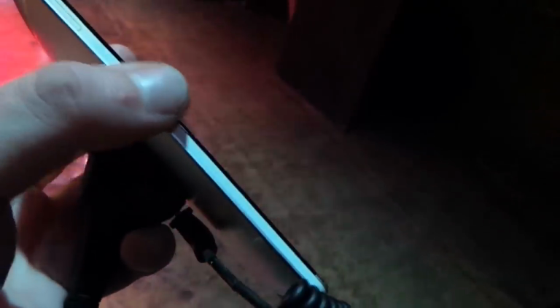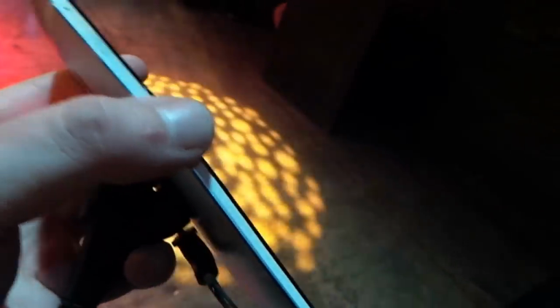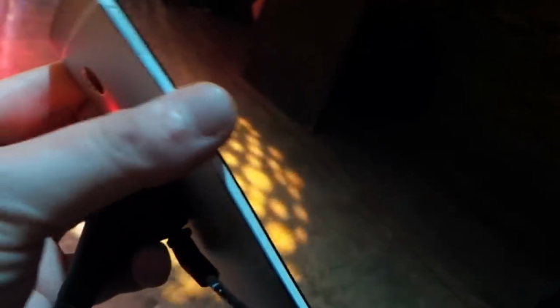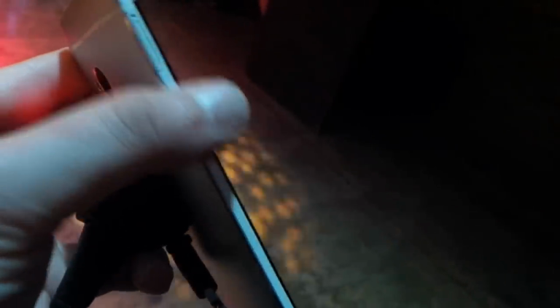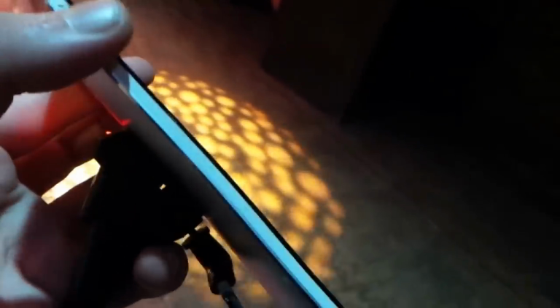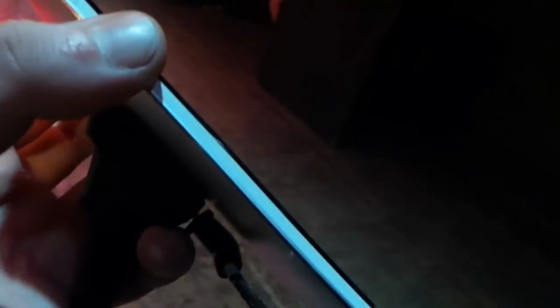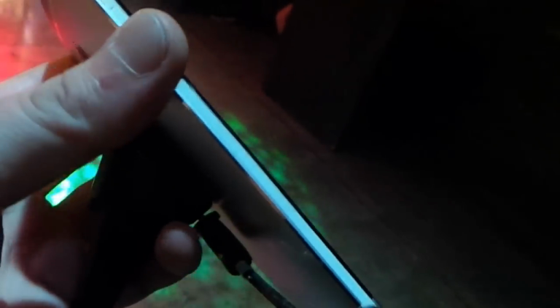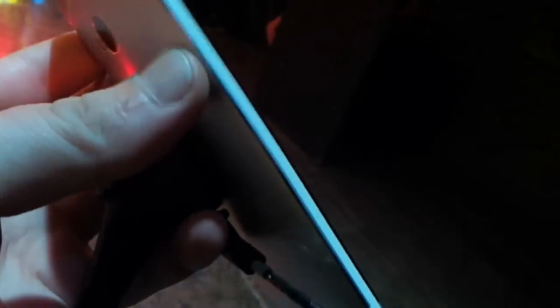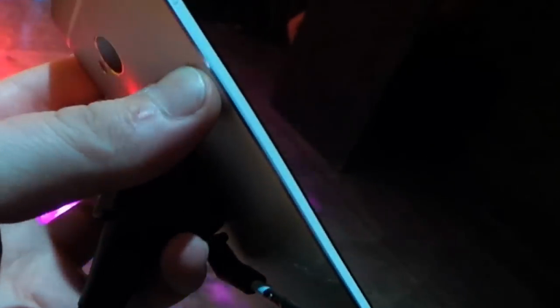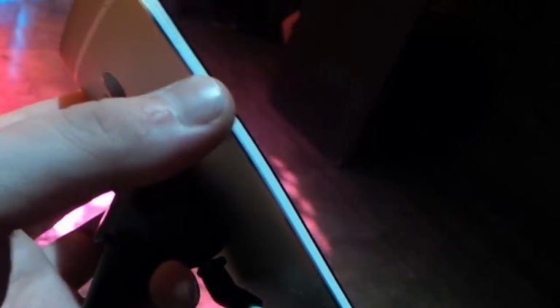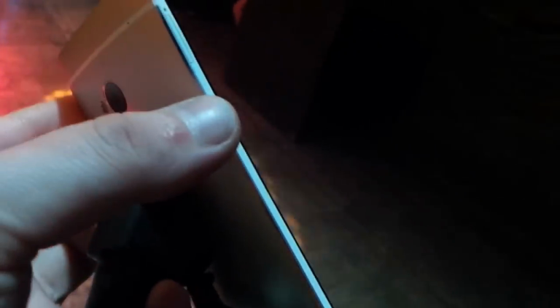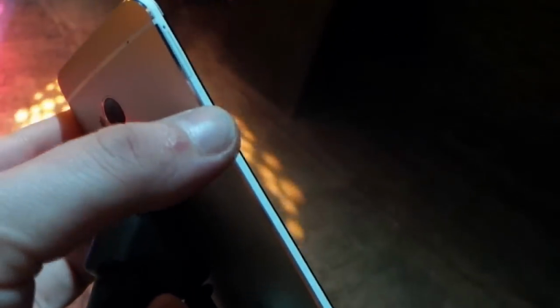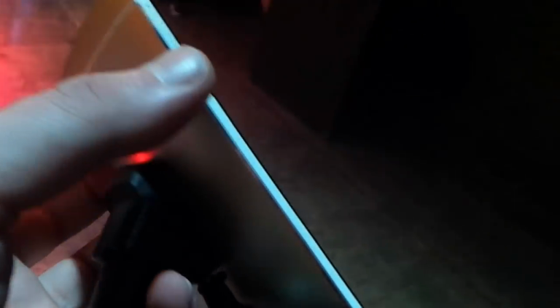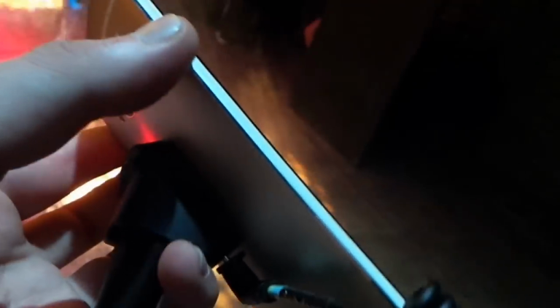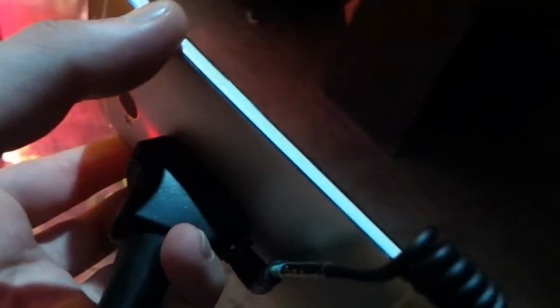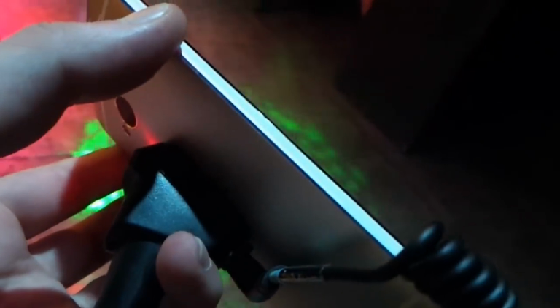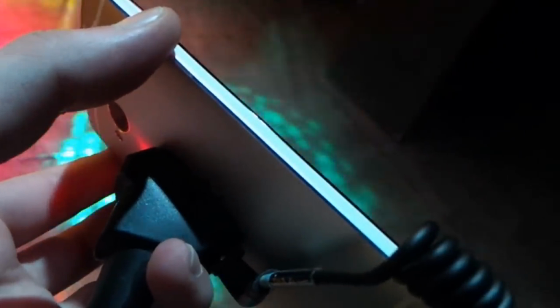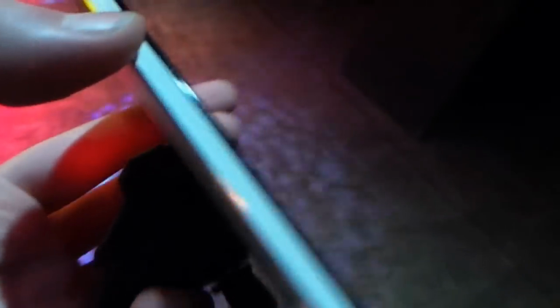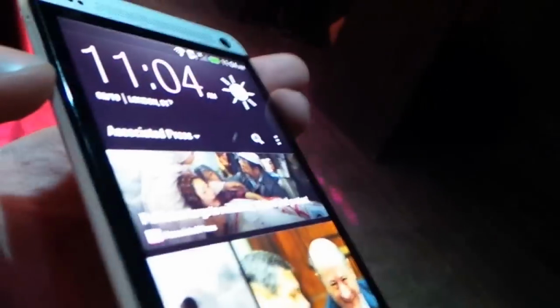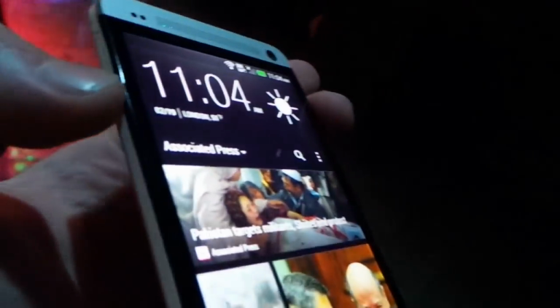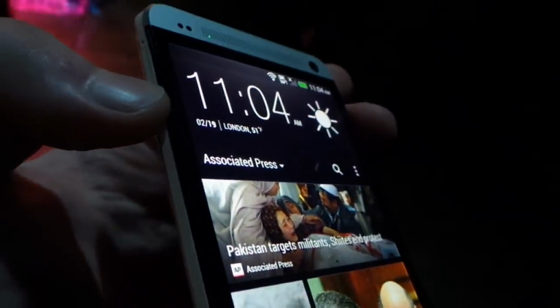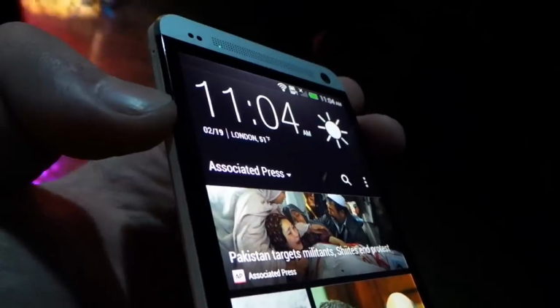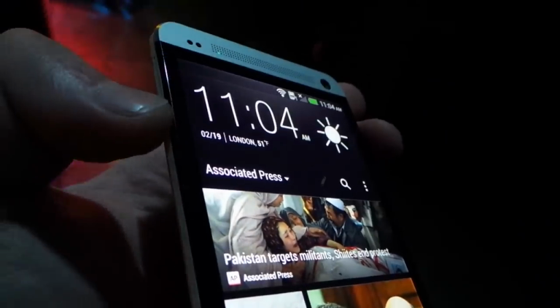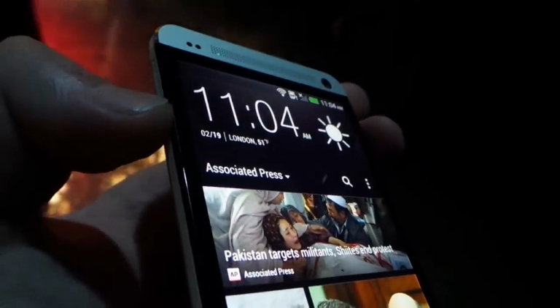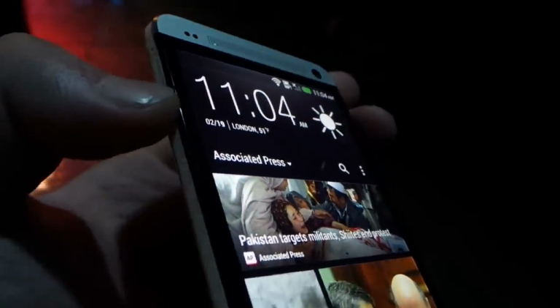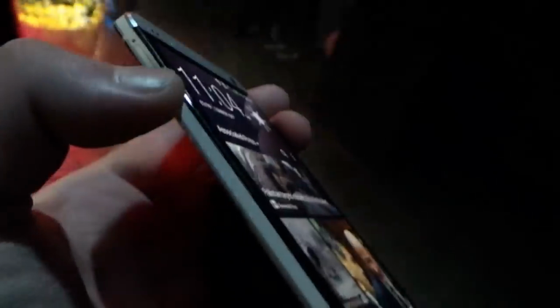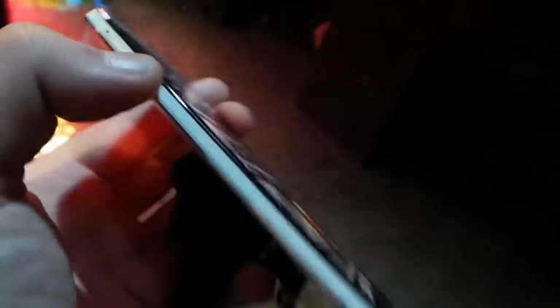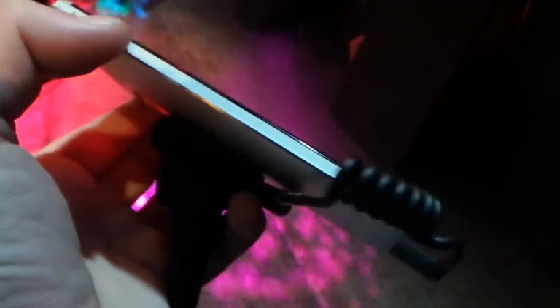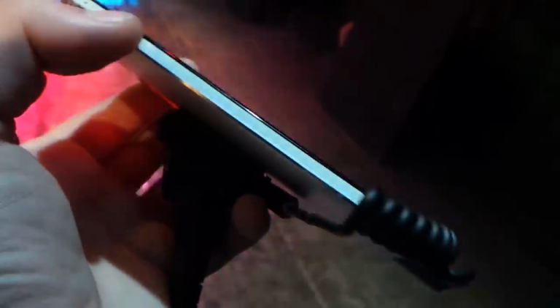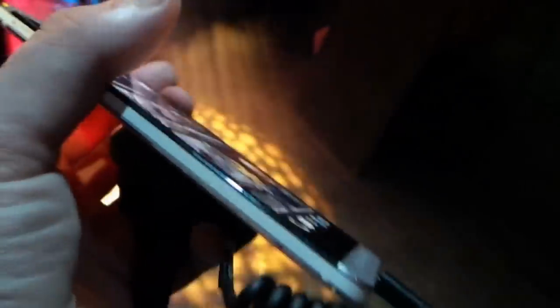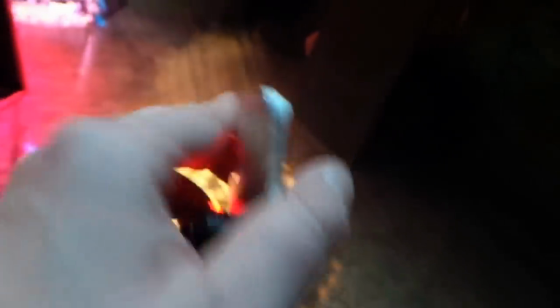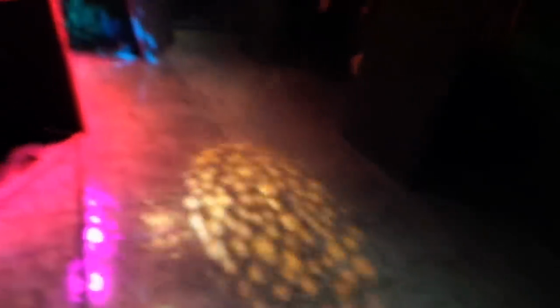This side is pretty clean and you can see, if we get at a good angle, the angle that these edges are cut. They're actually very smooth and nice, and this really lends to an even better in-hand feel of an already solid in-hand feel device.